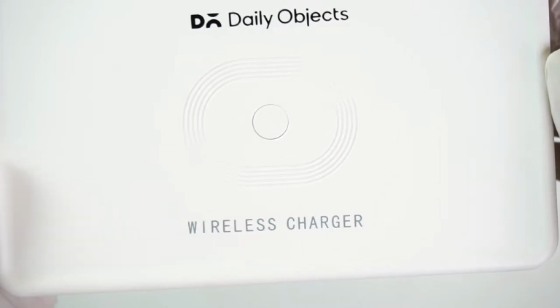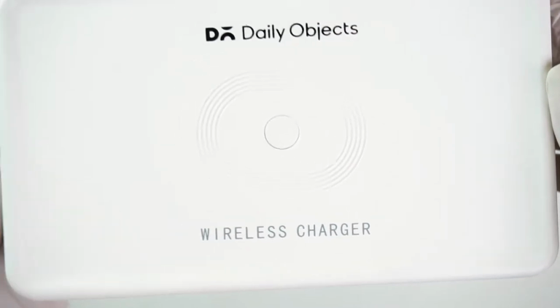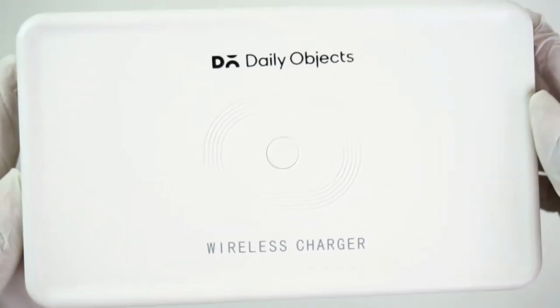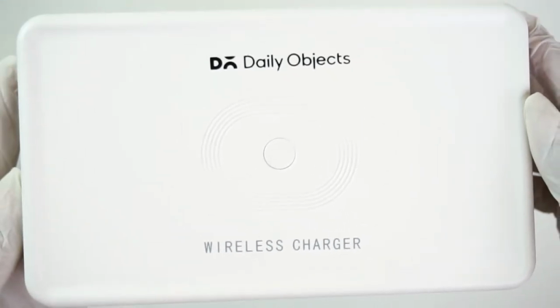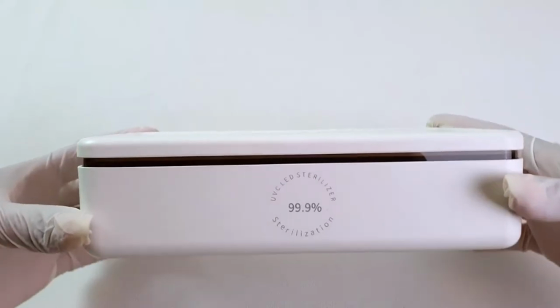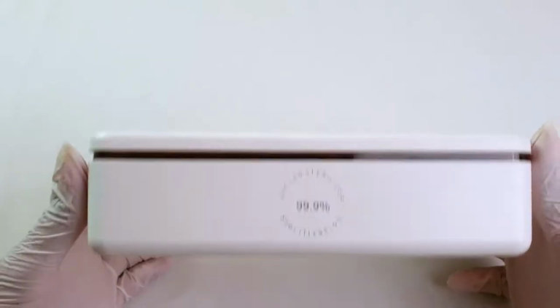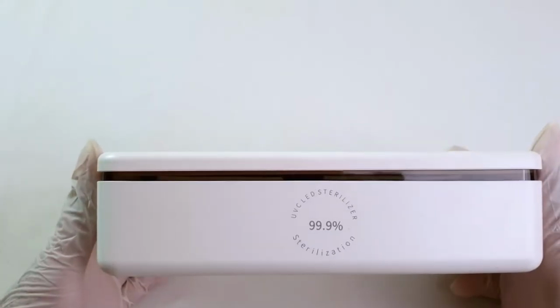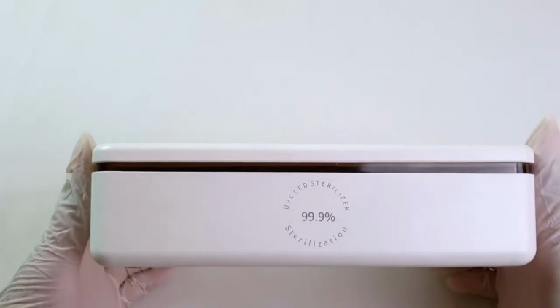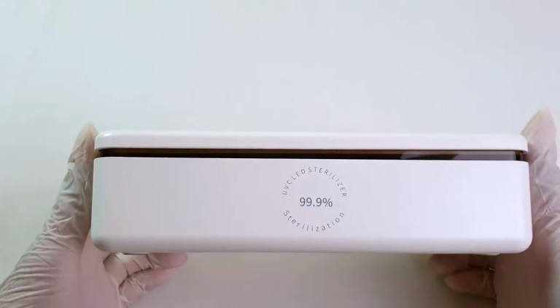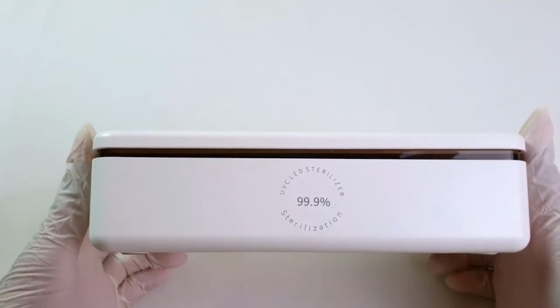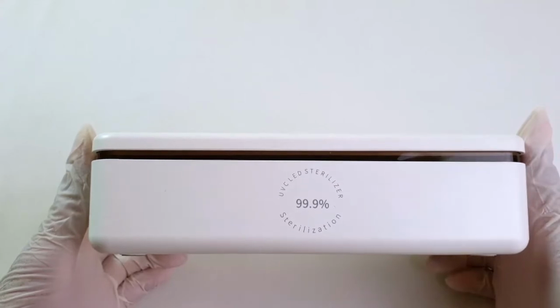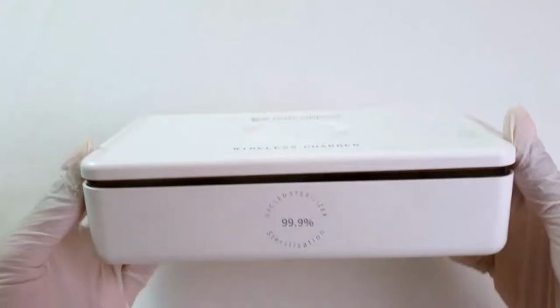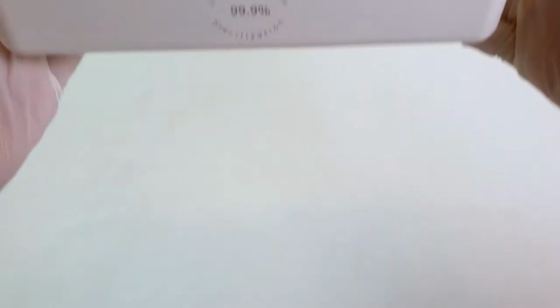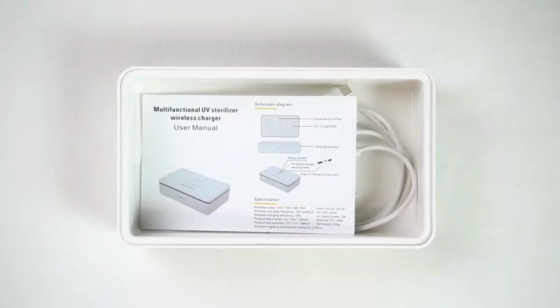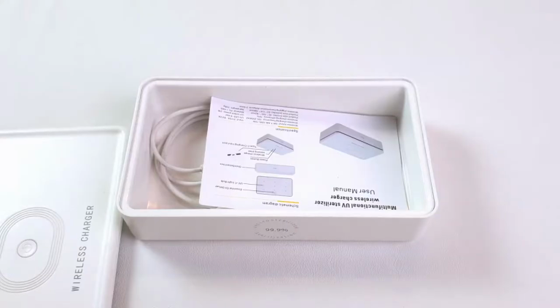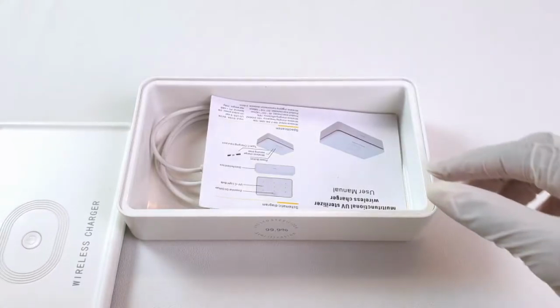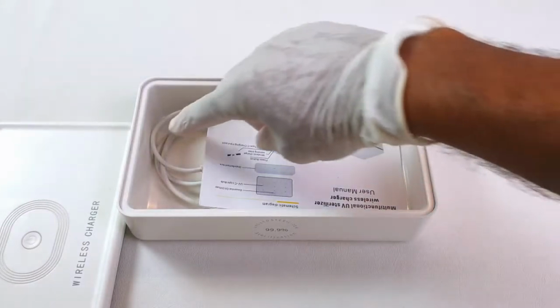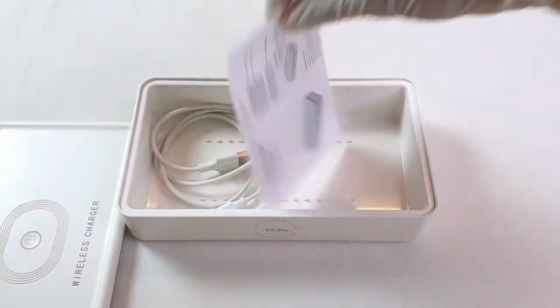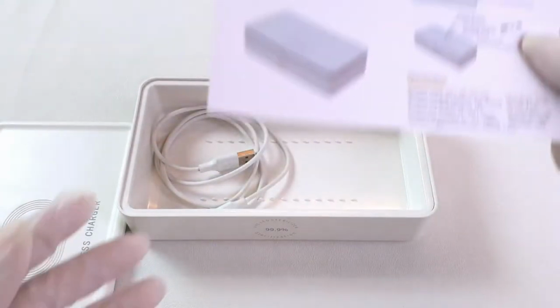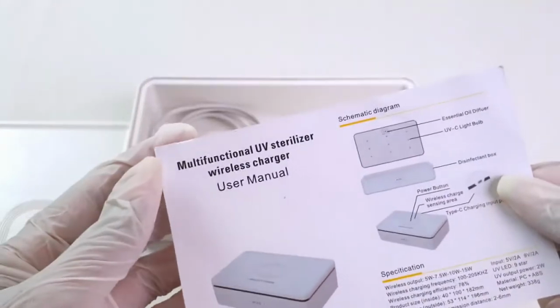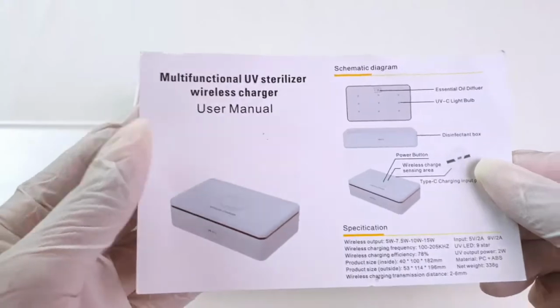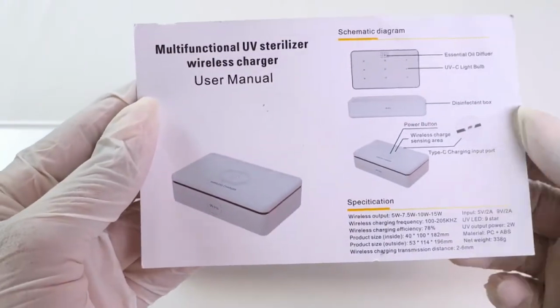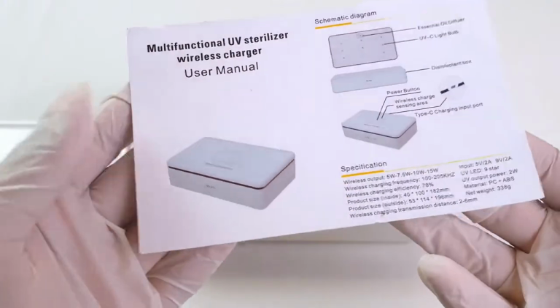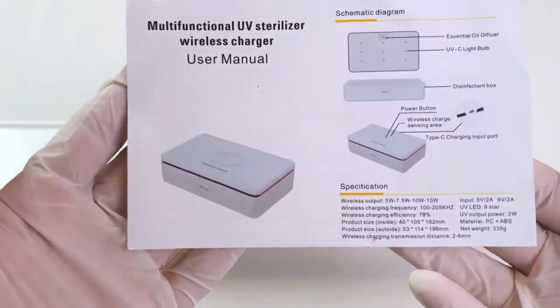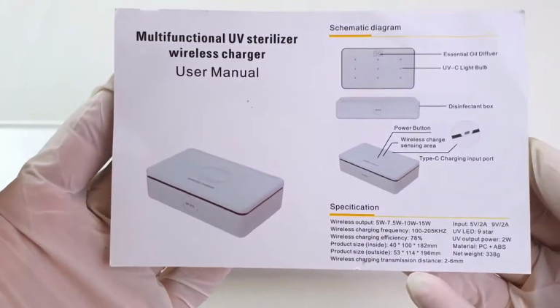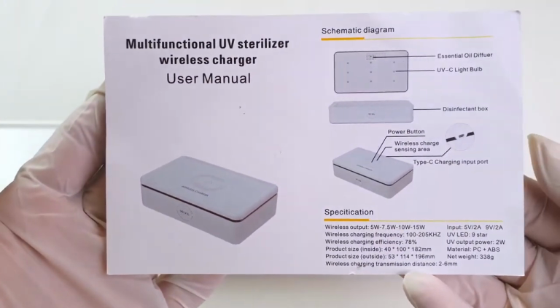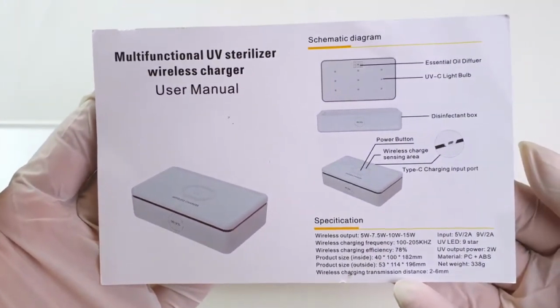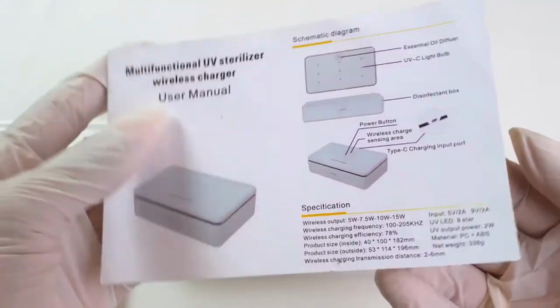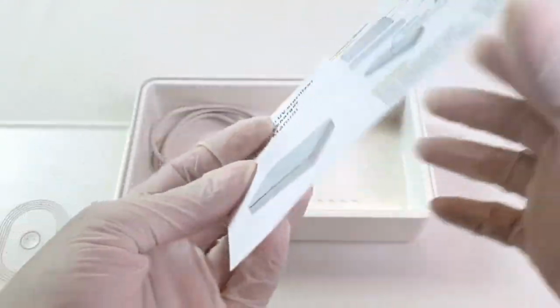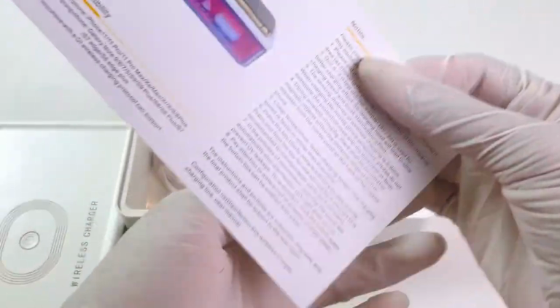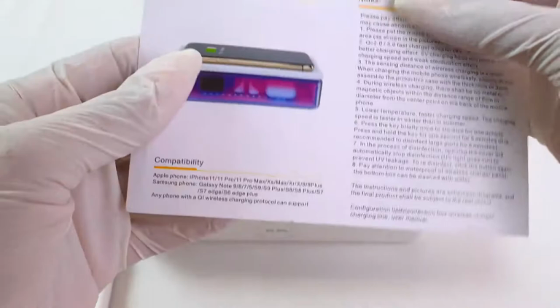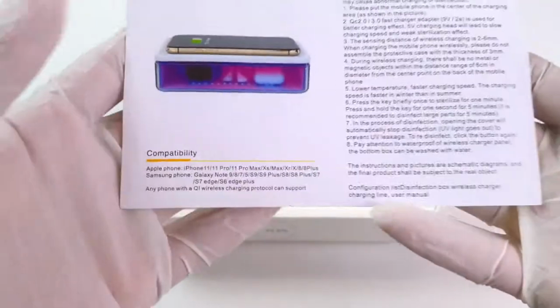As promoted by the company, the product is used to kill 99.9% of germs. The box comes with a user manual and it carries information about wireless charging and the UVC chamber.